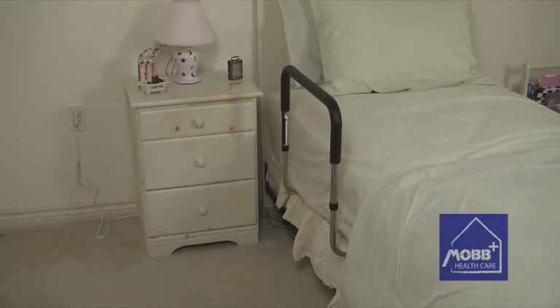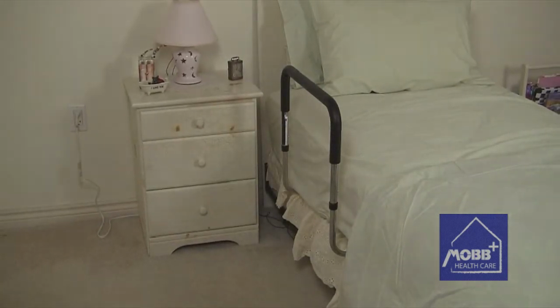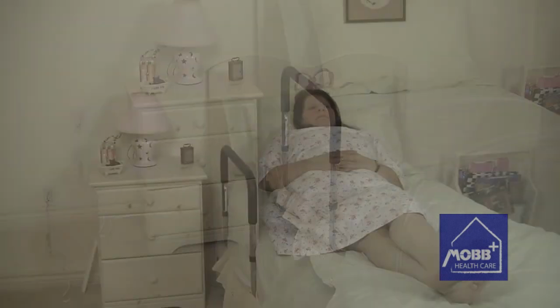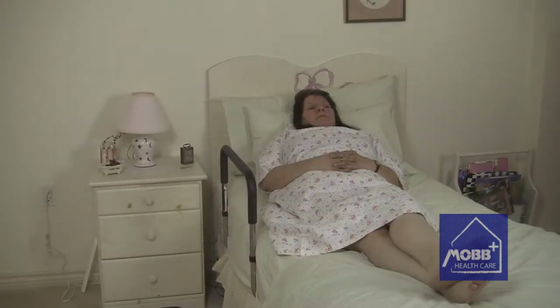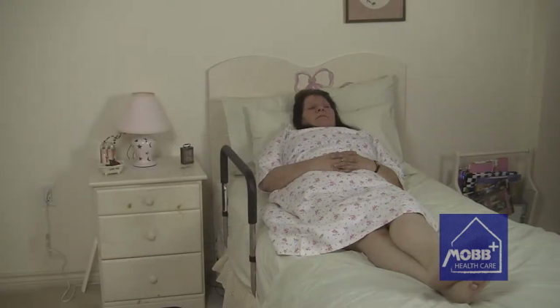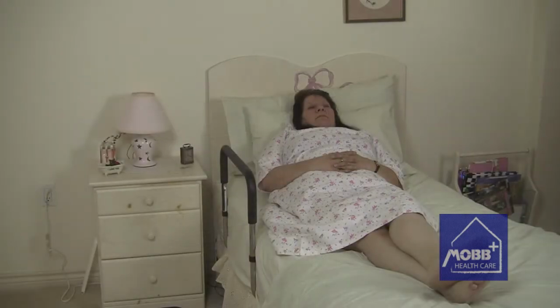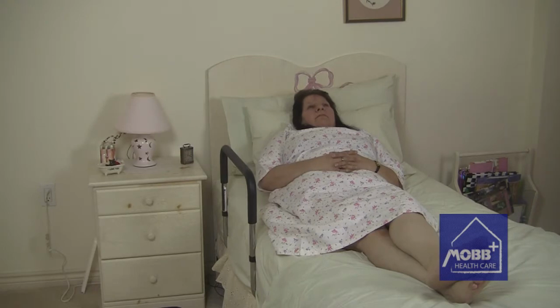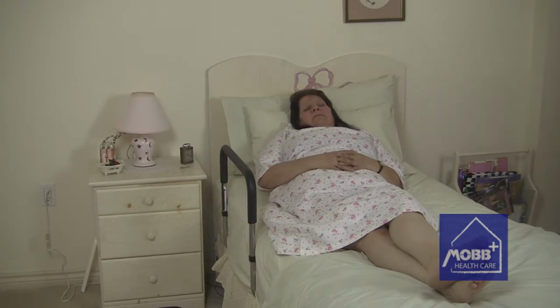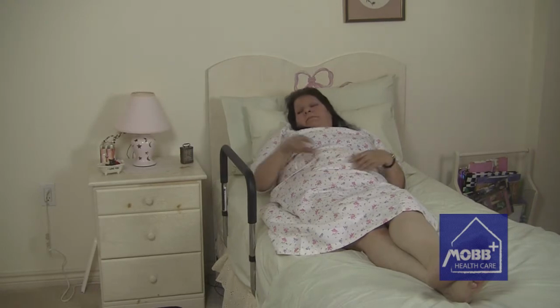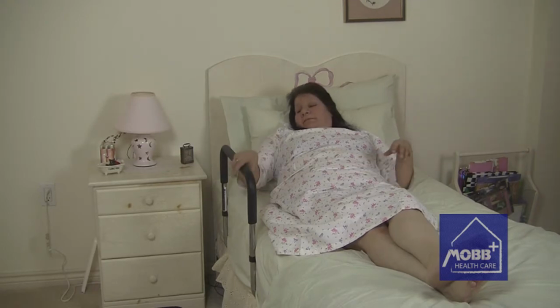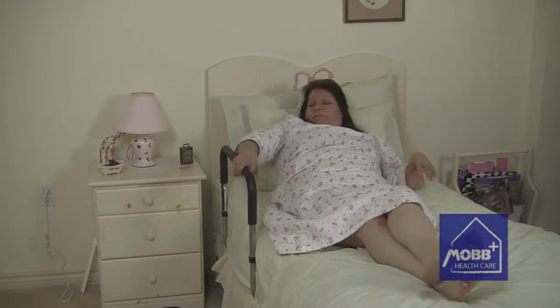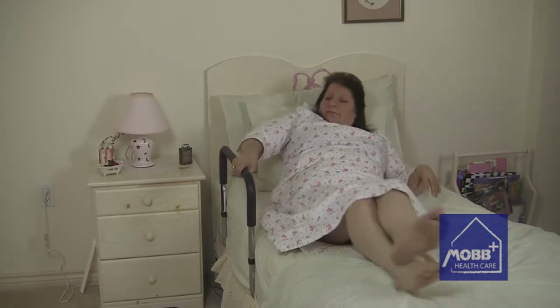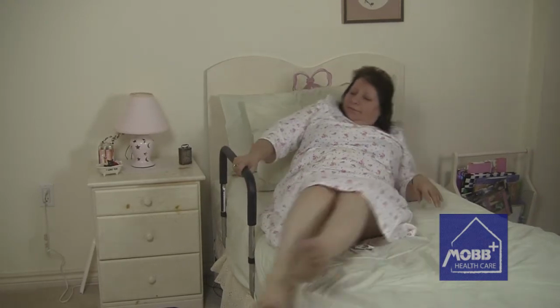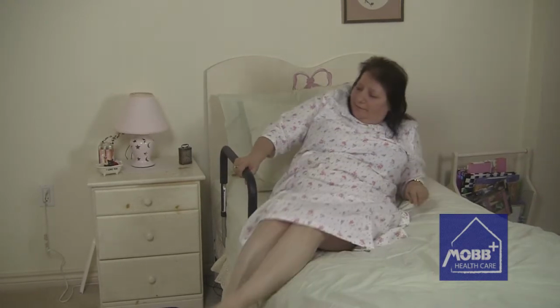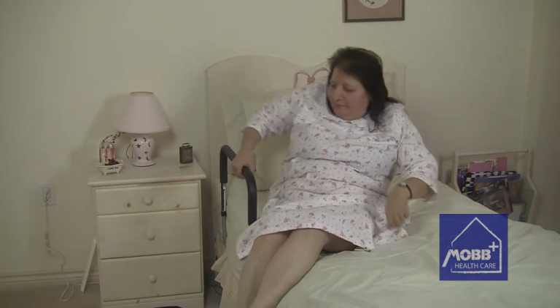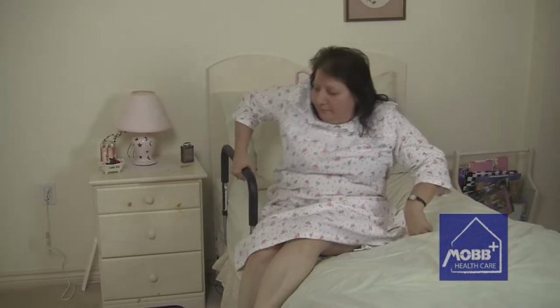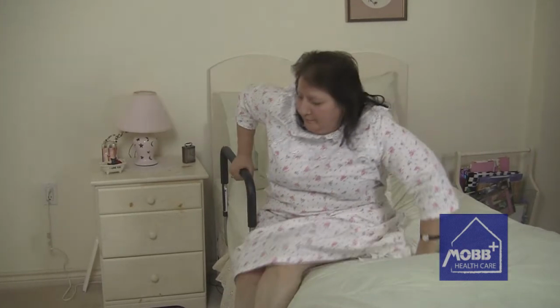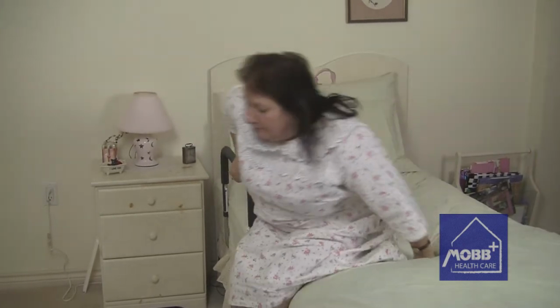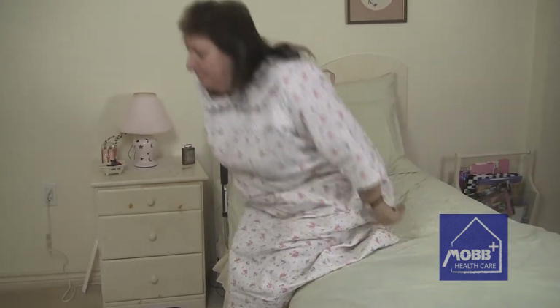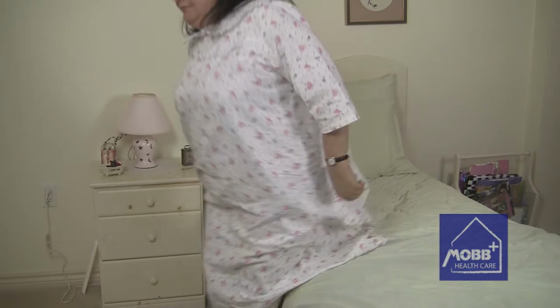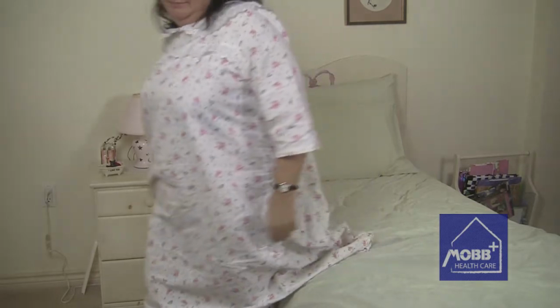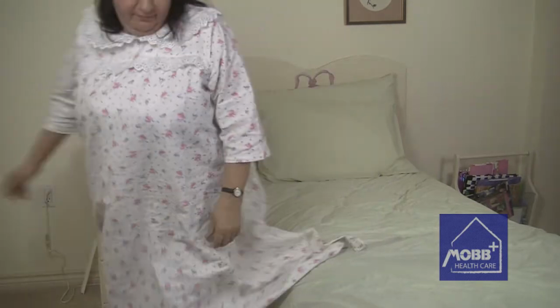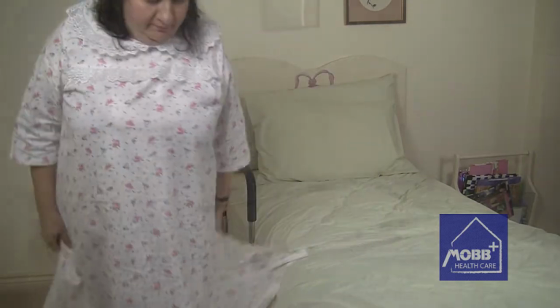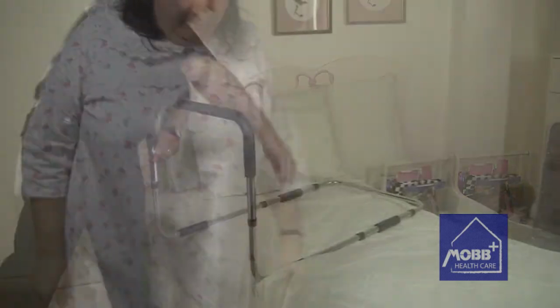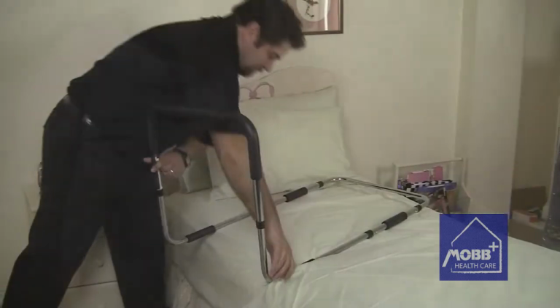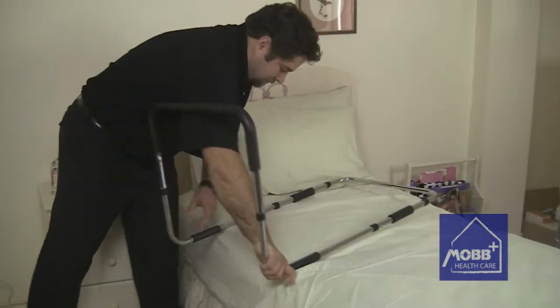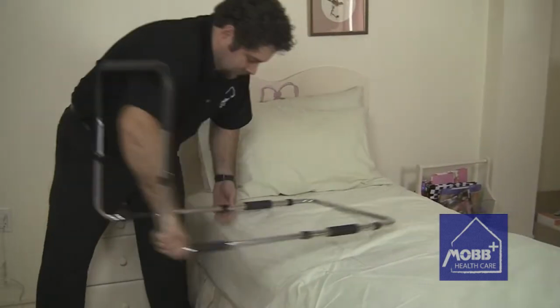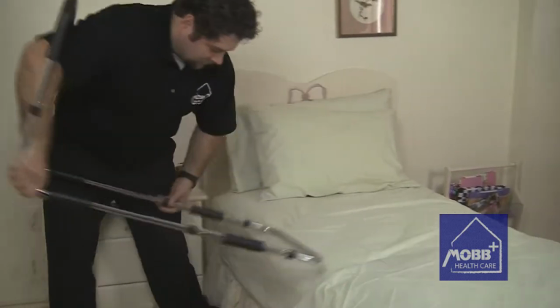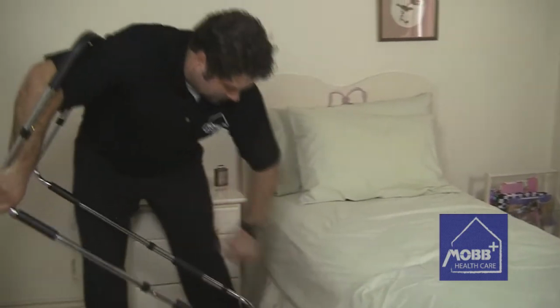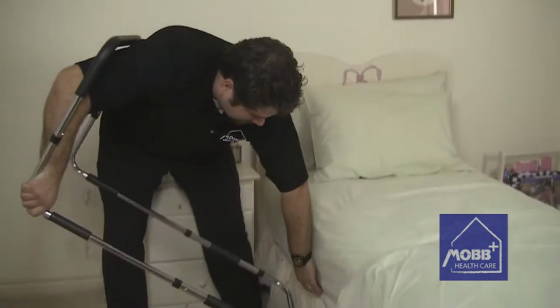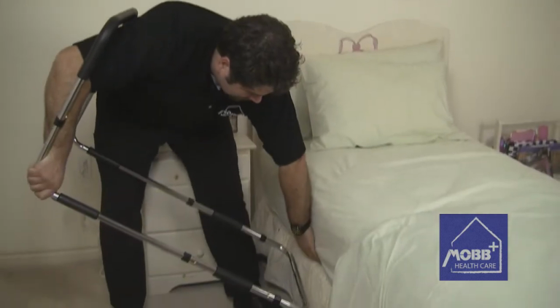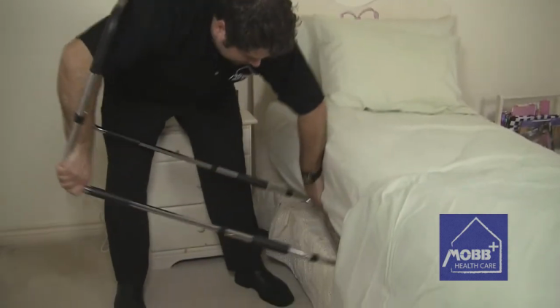The Bed Assist Rail offers improved independence for the user, decreased likelihood of falling out of bed during the night, and reduced risk of twisting while getting in and out of bed.